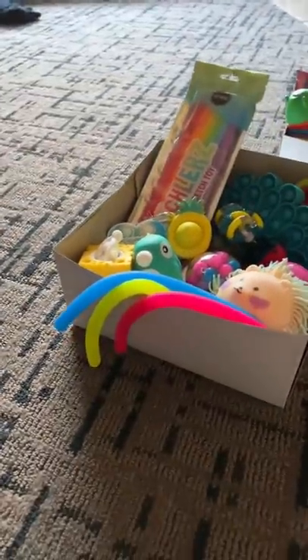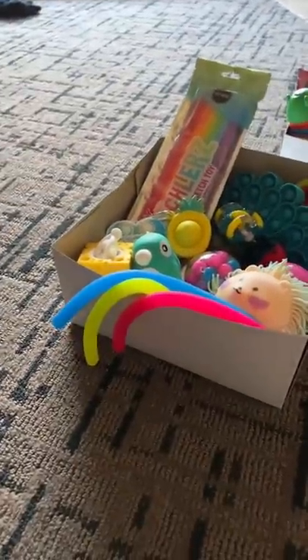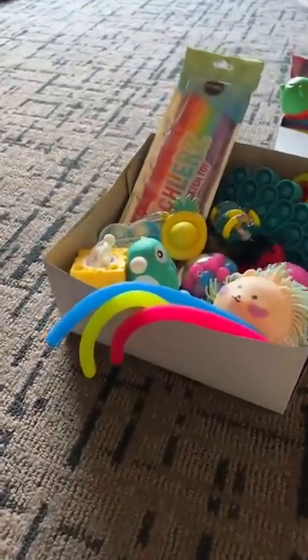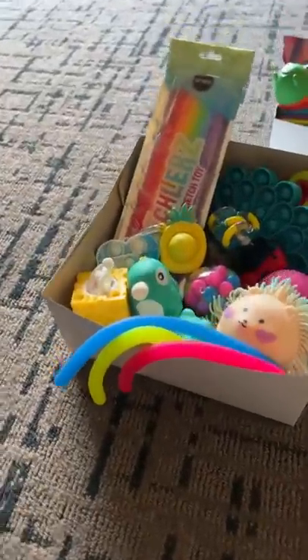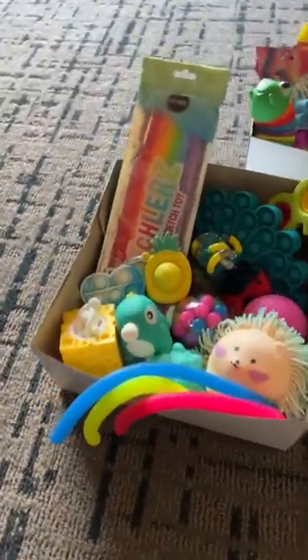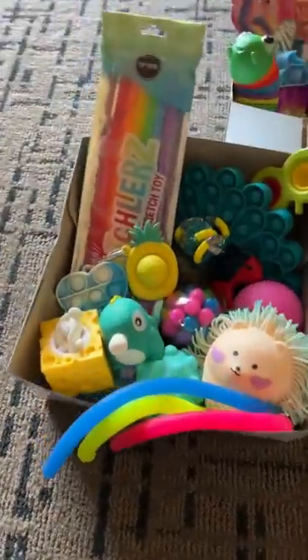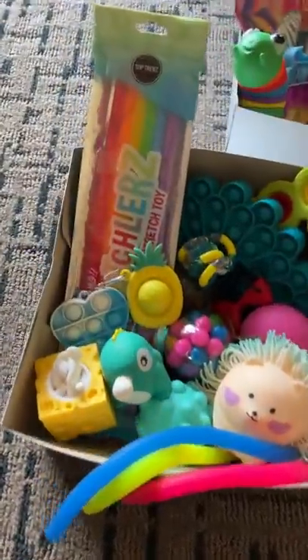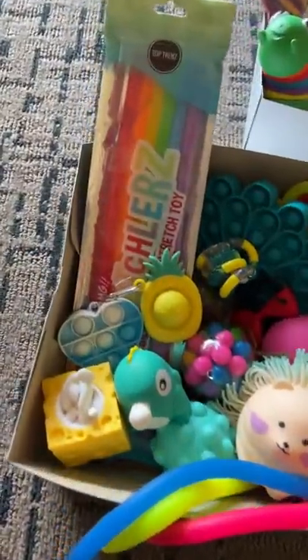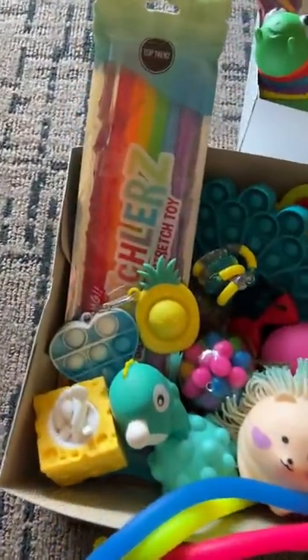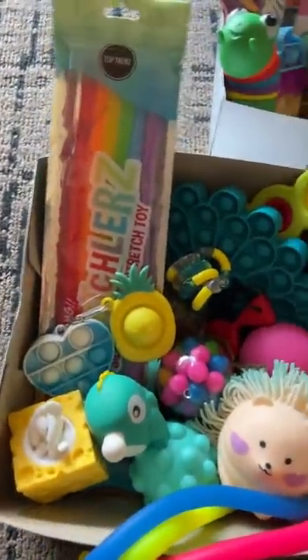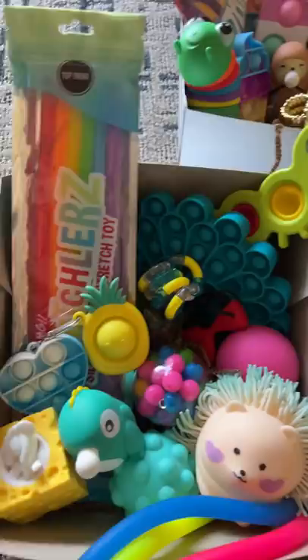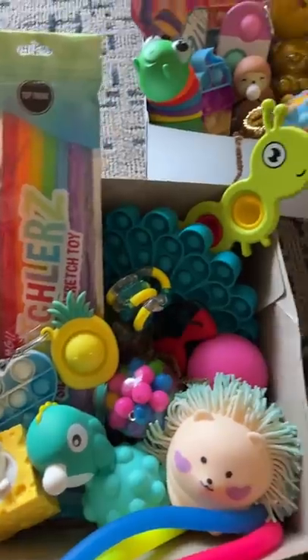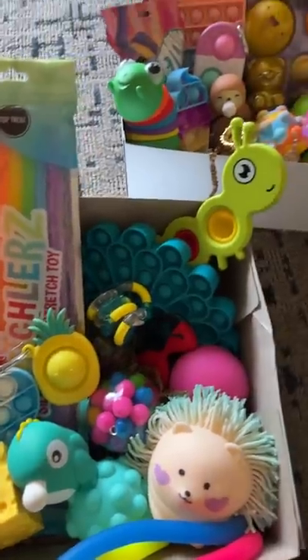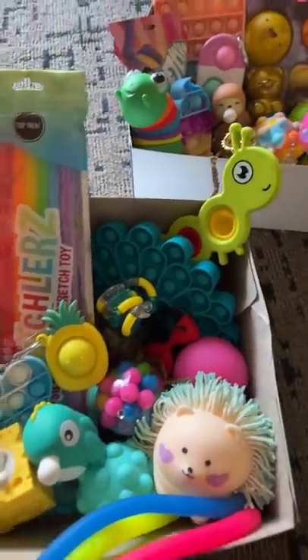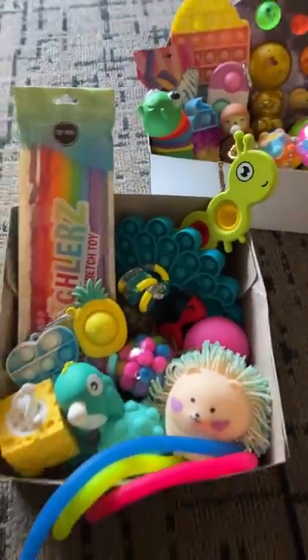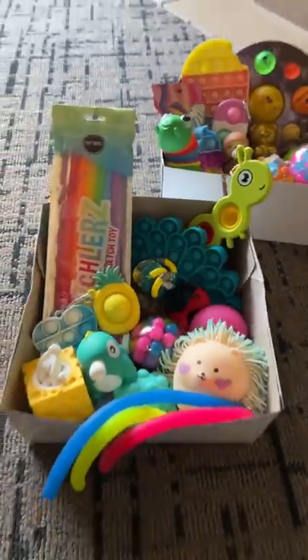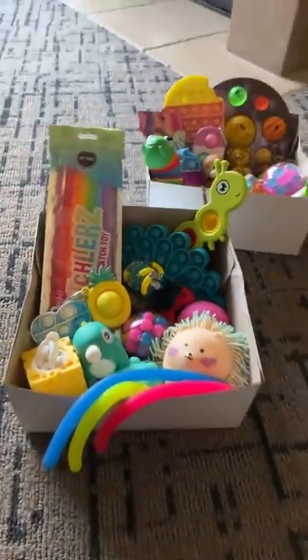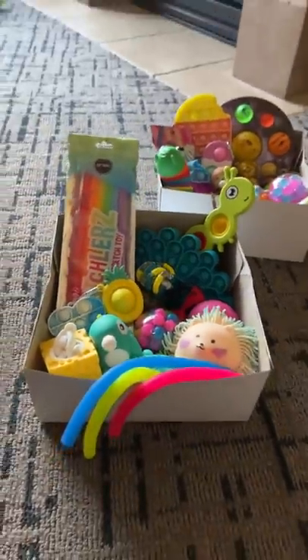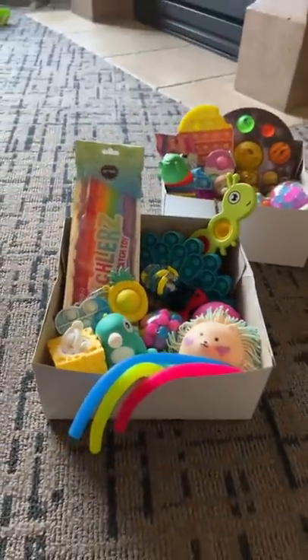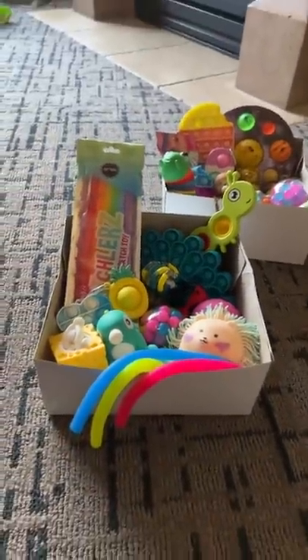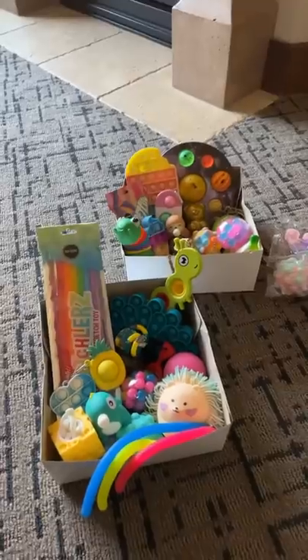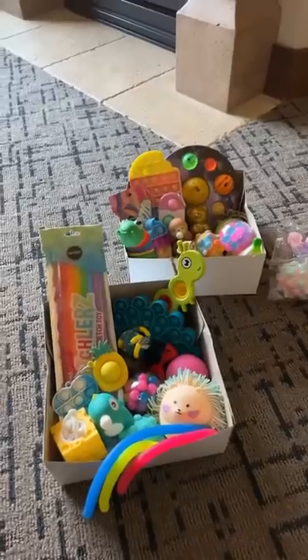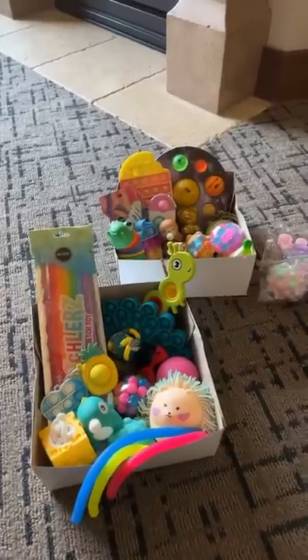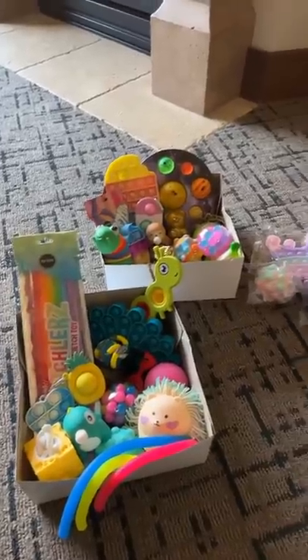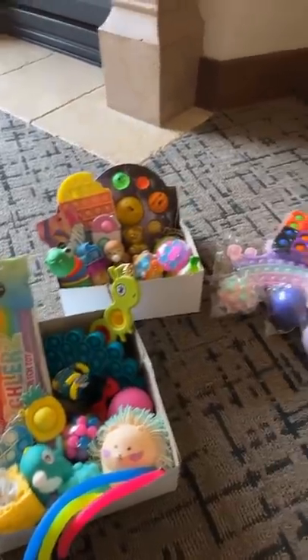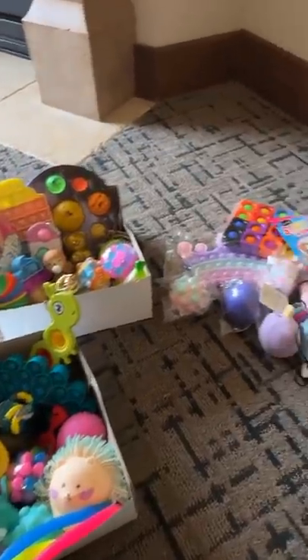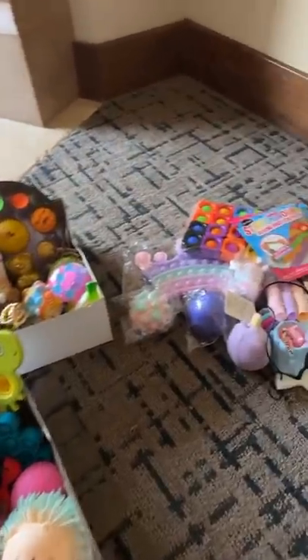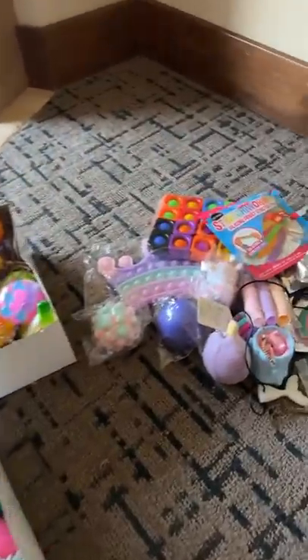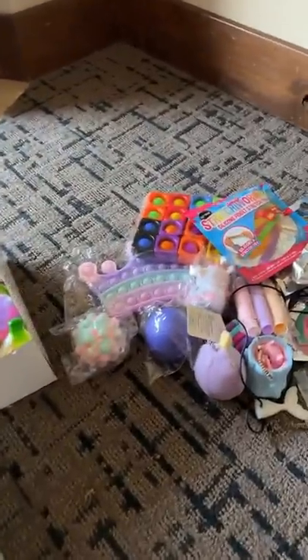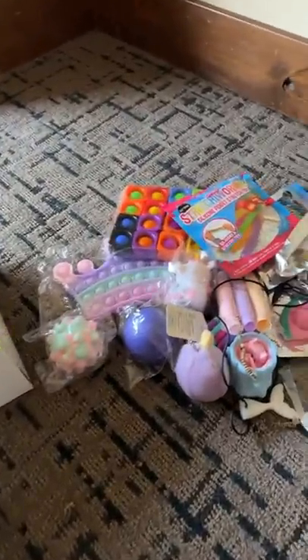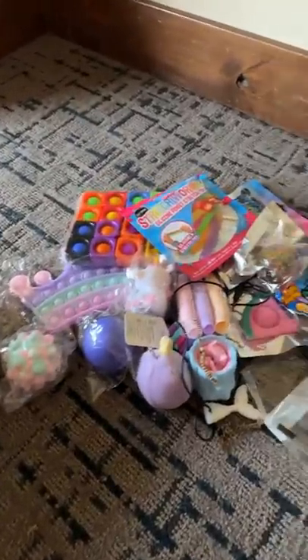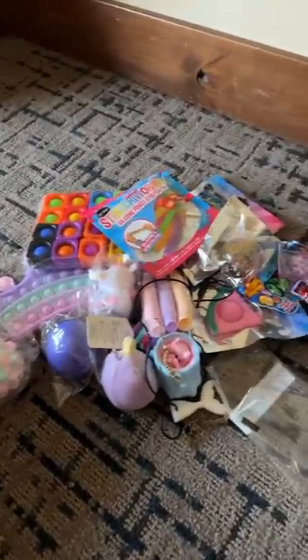It has some noodles sticking out over the side and then it's filled with lots of fidget goodies. Let me know what you think. Box one and two are done so now I just need to do box number three.